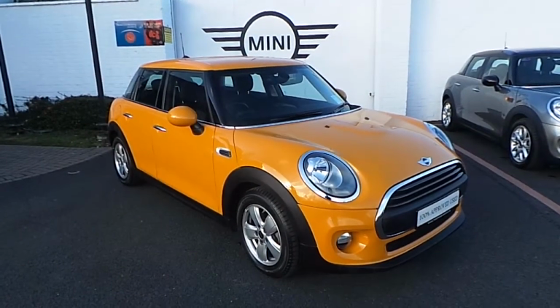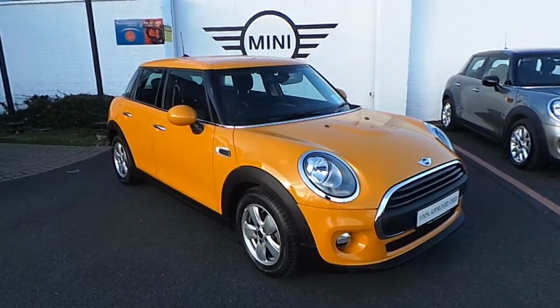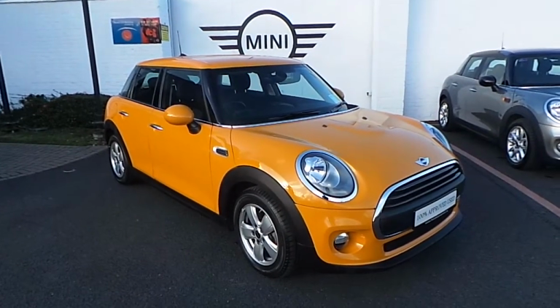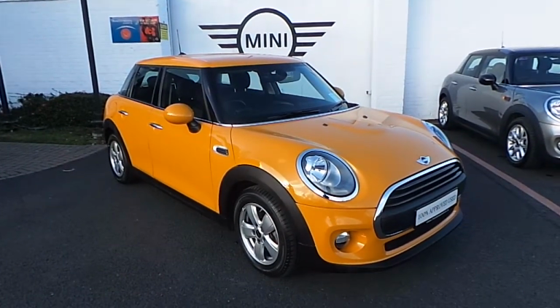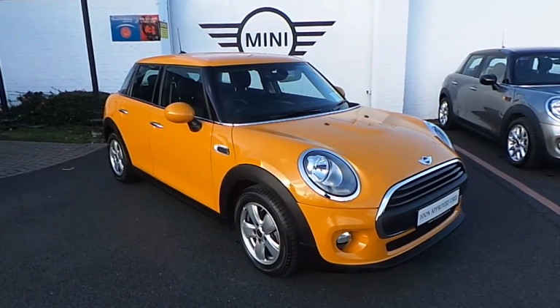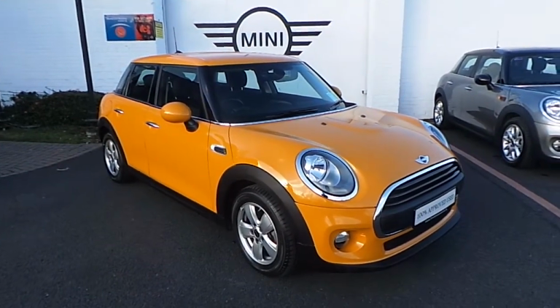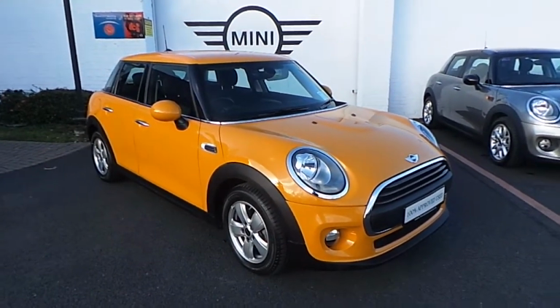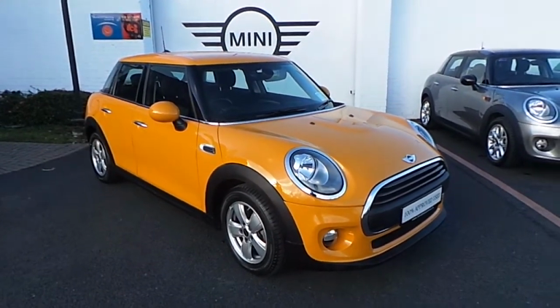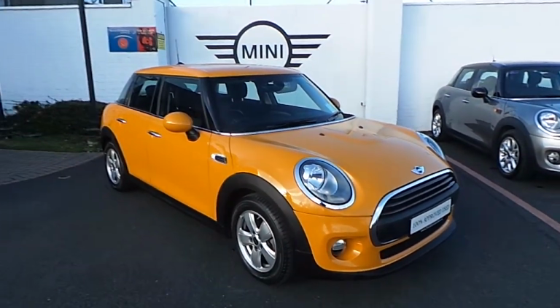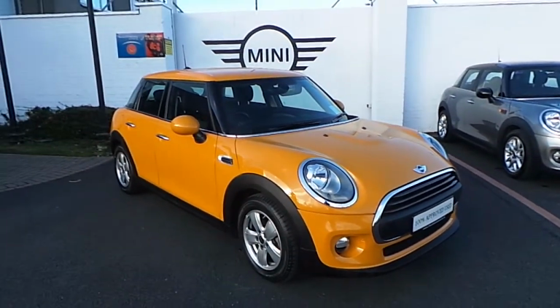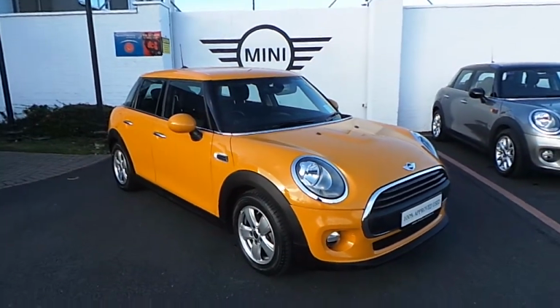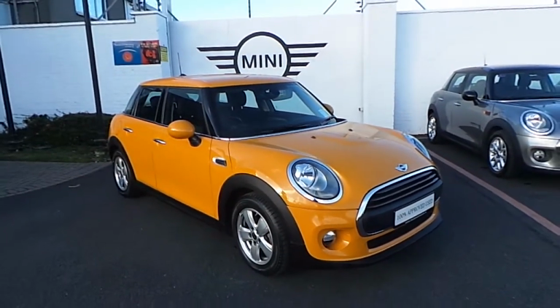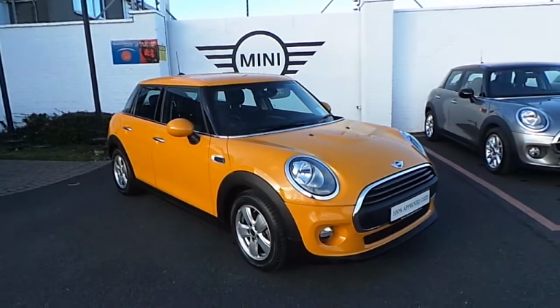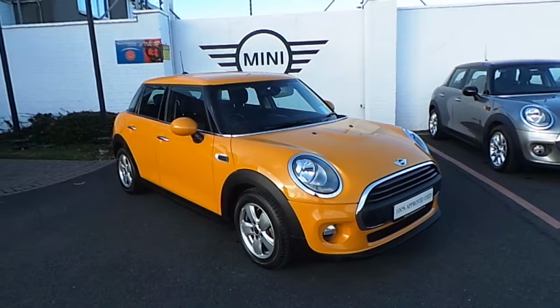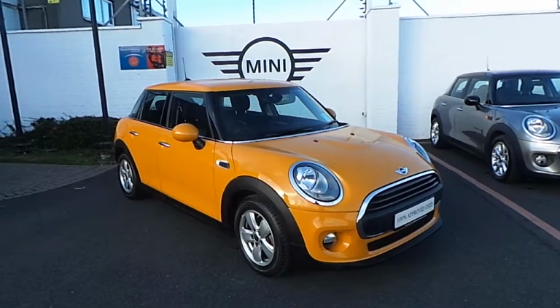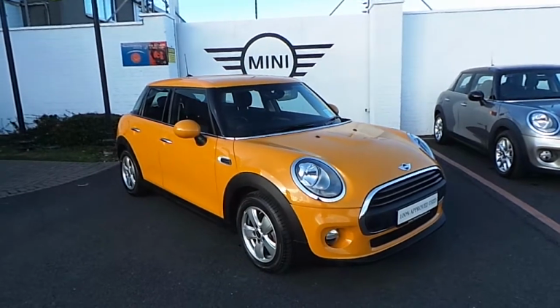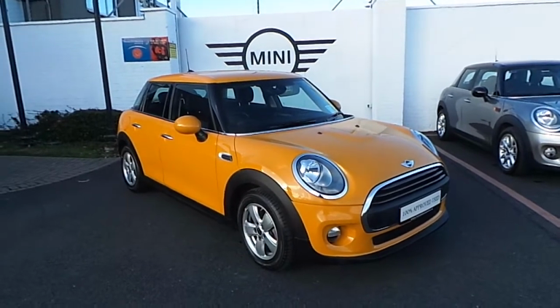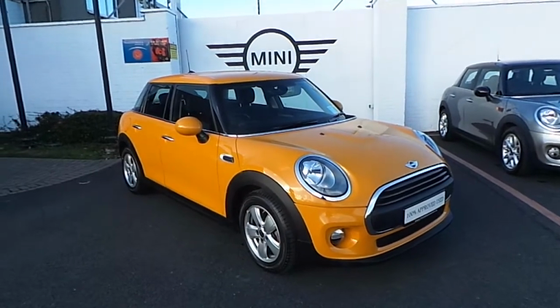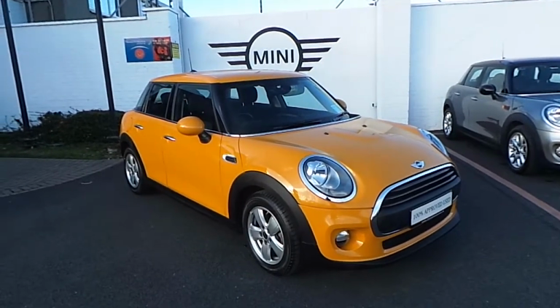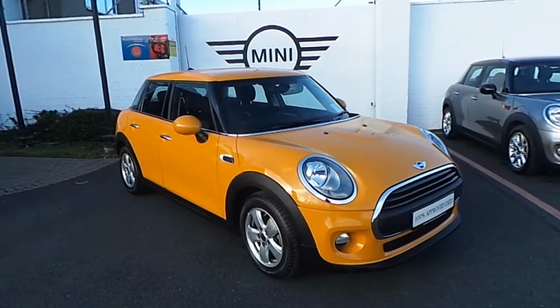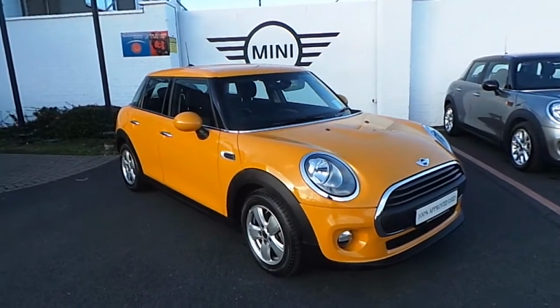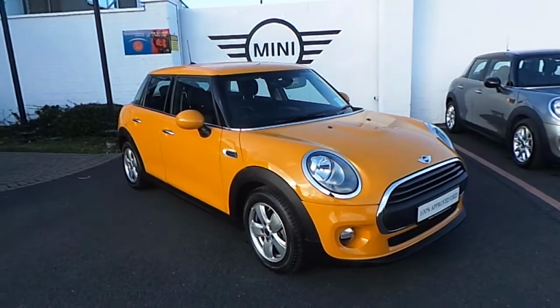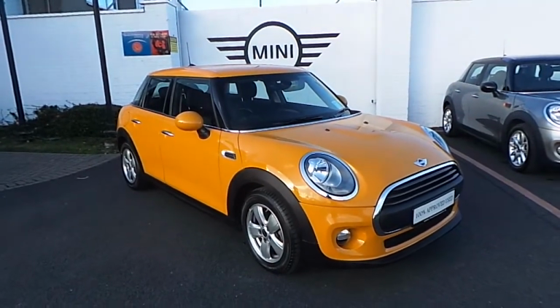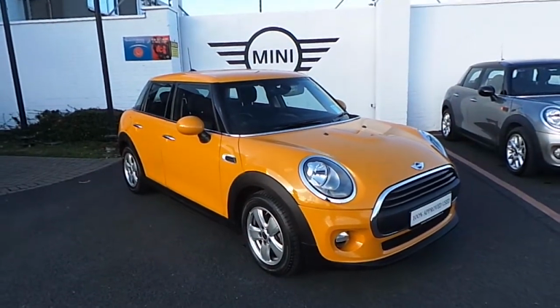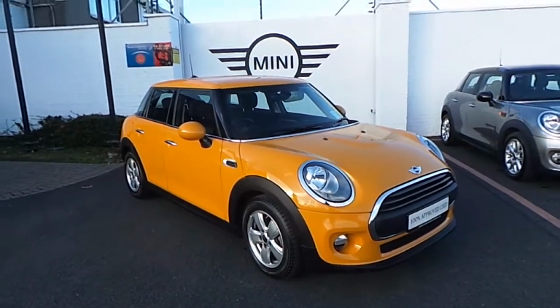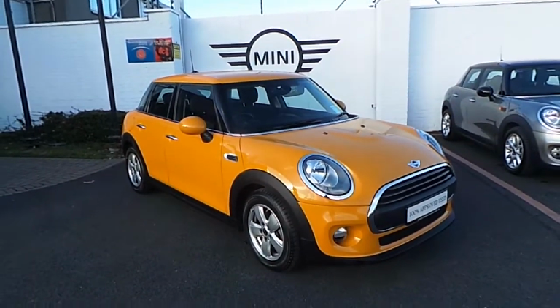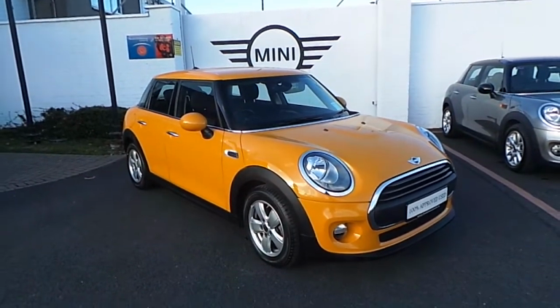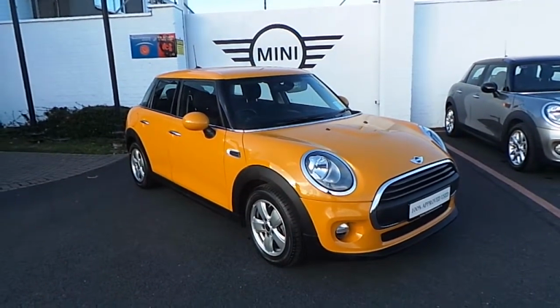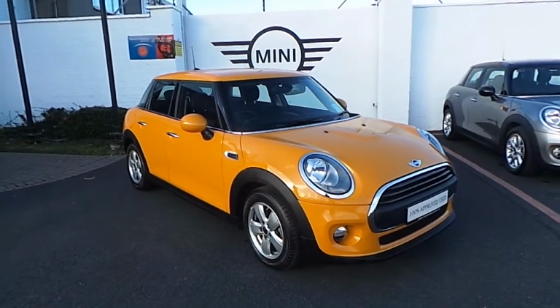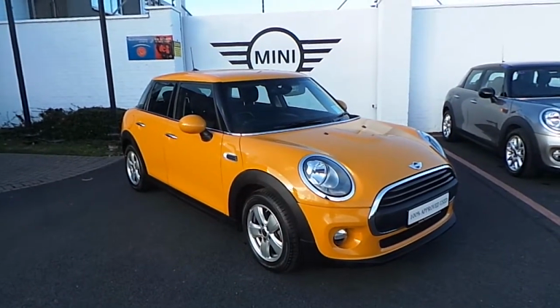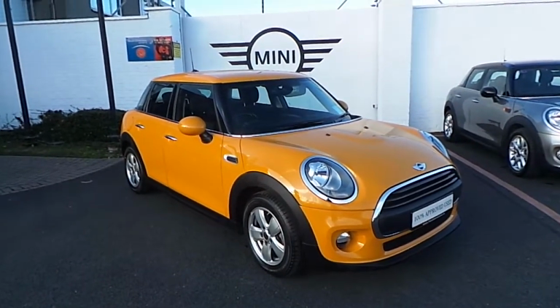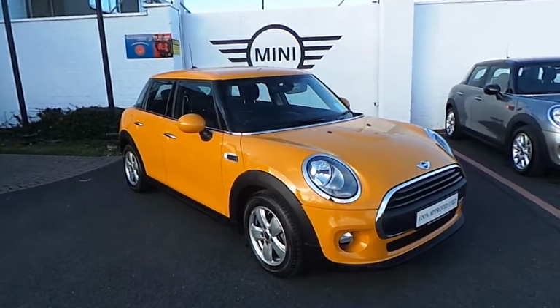Welcome to Frankkeen Mini on the Nace Road. Here, as part of our 100% approved used Mini selection, we have this 2016 Mini 1D.